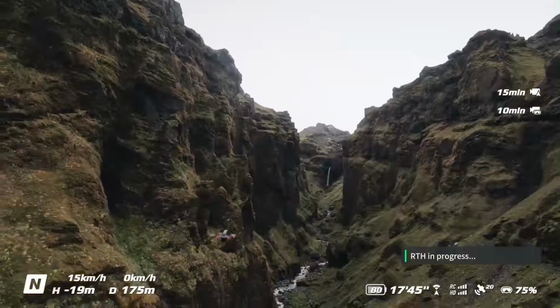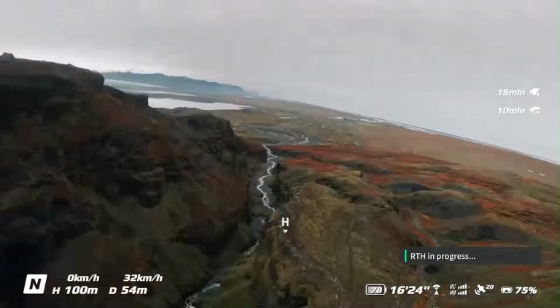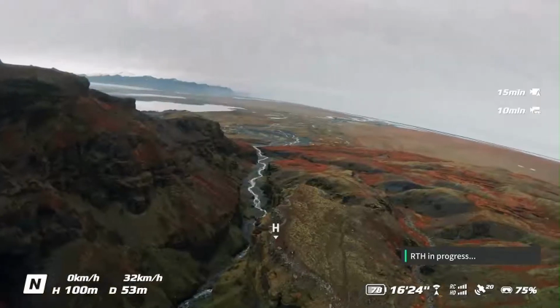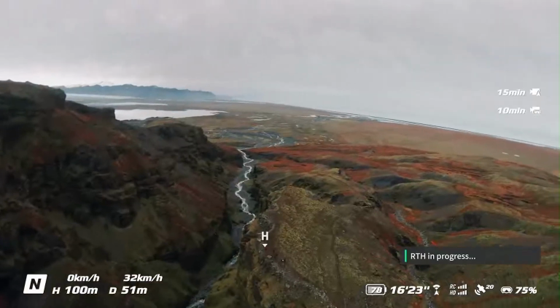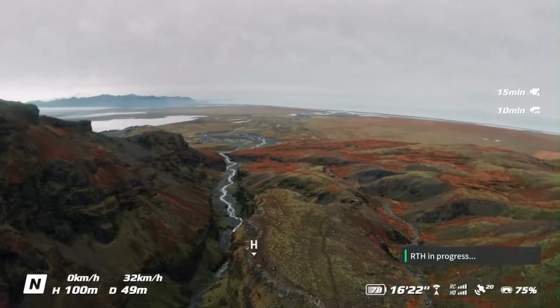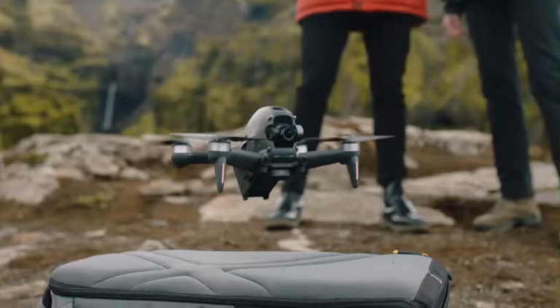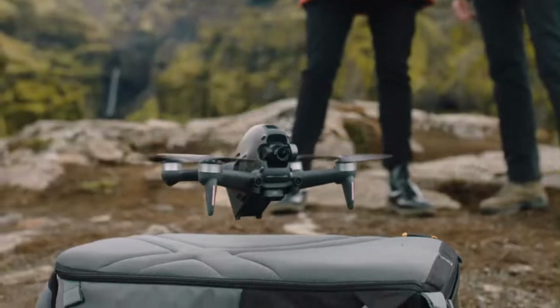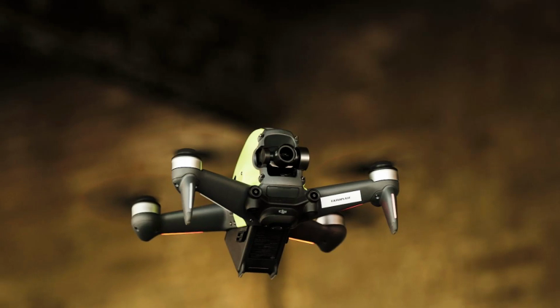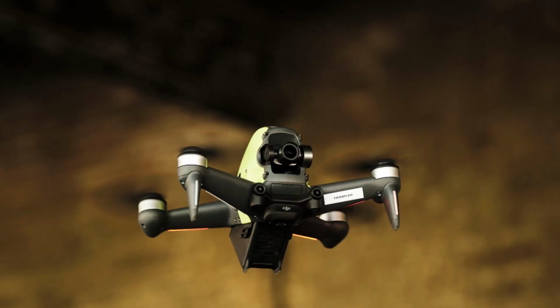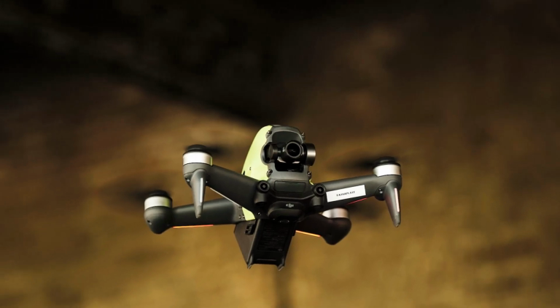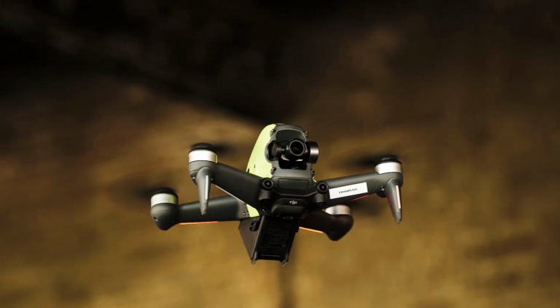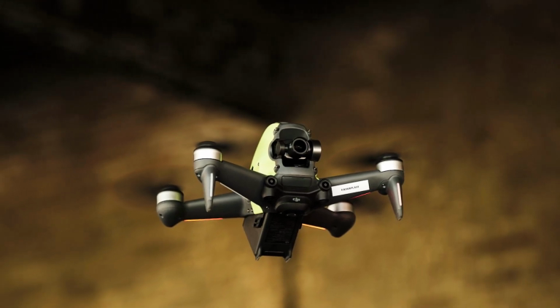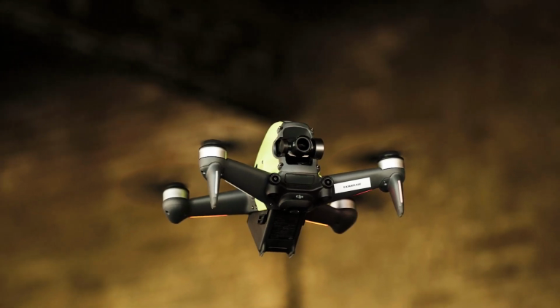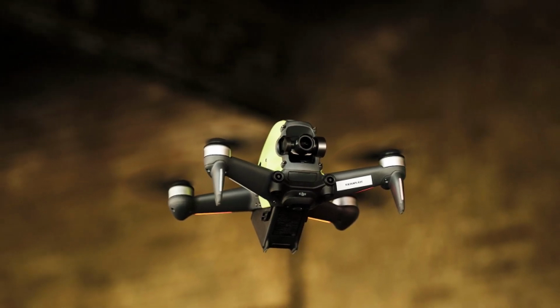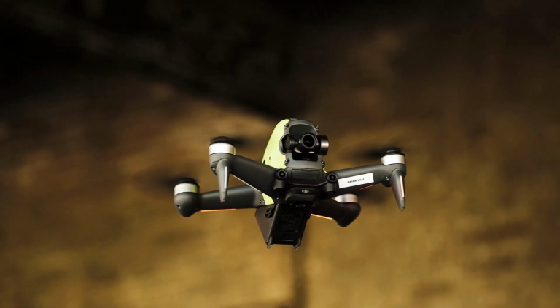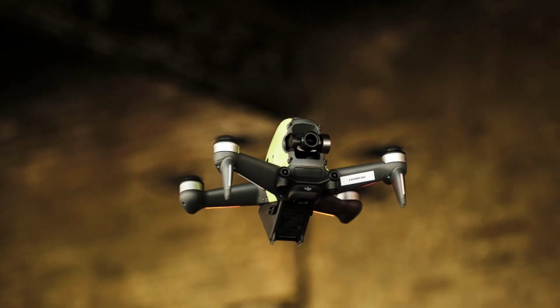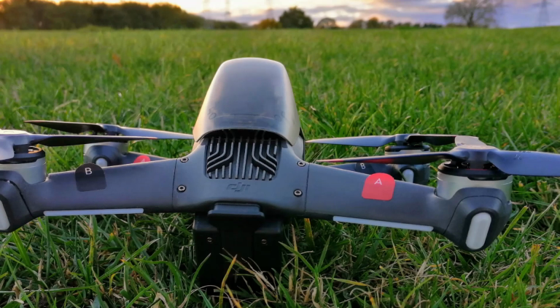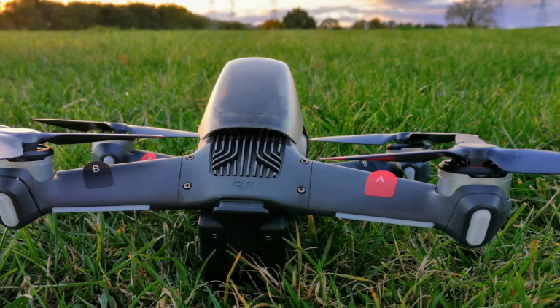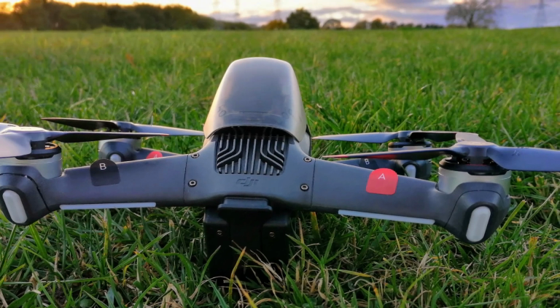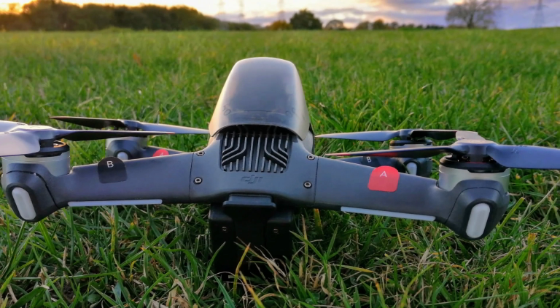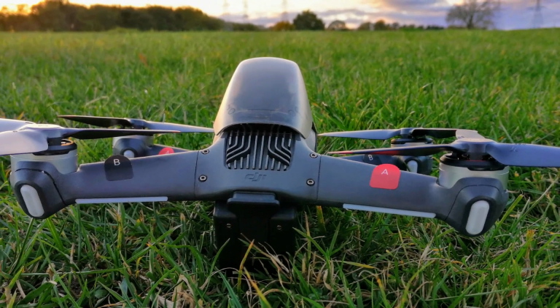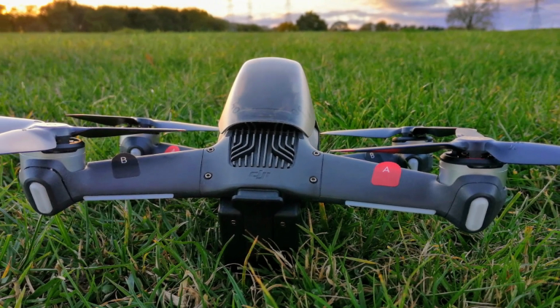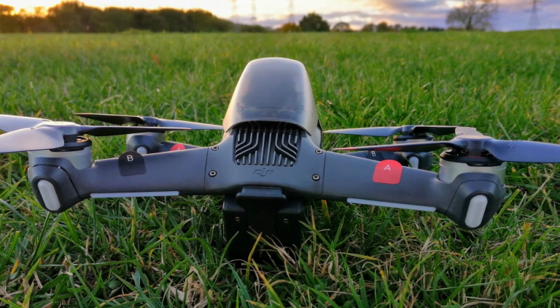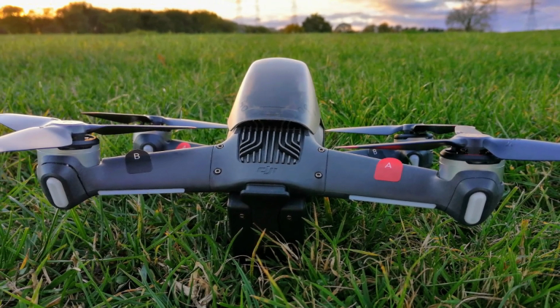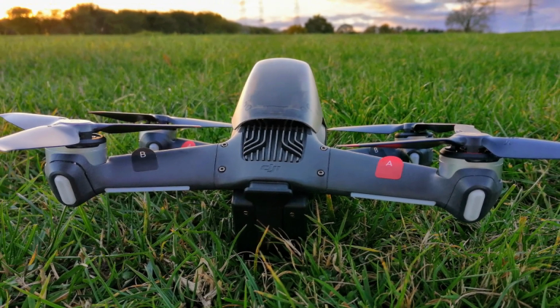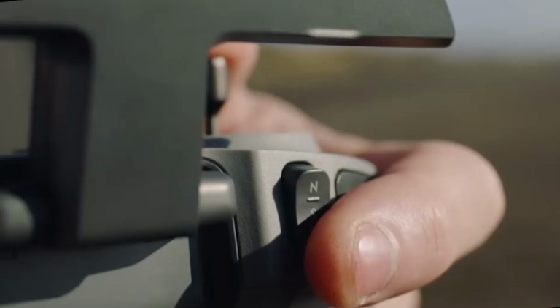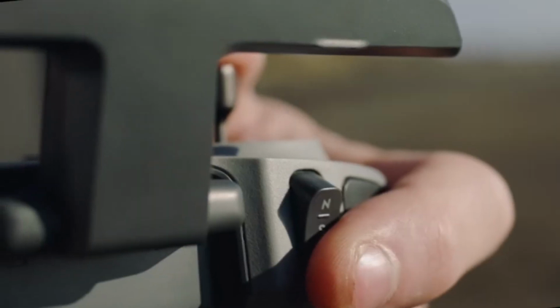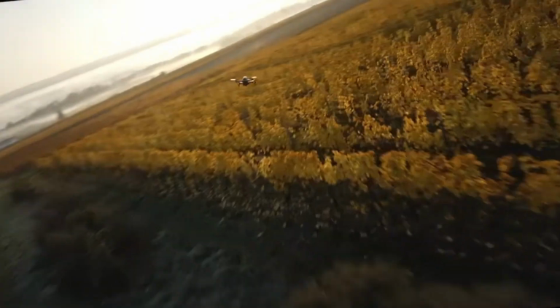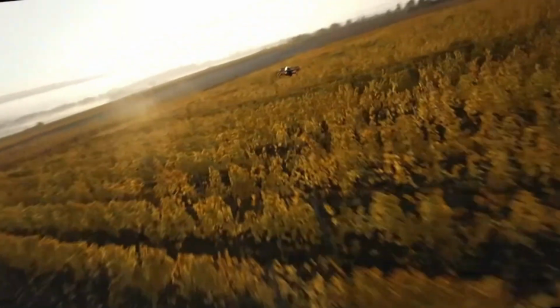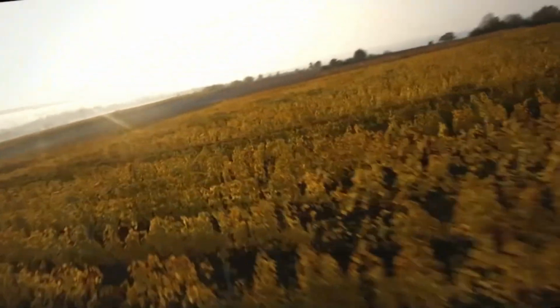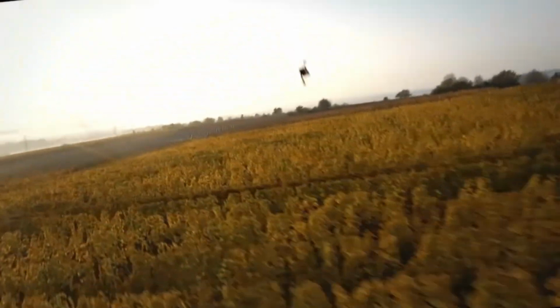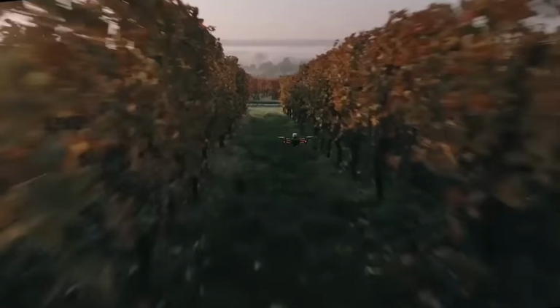The reinforced carbon fiber construction adds durability while keeping the drone lightweight for better agility. DJI has also reworked the propeller guard system, offering better protection in case of minor crashes.